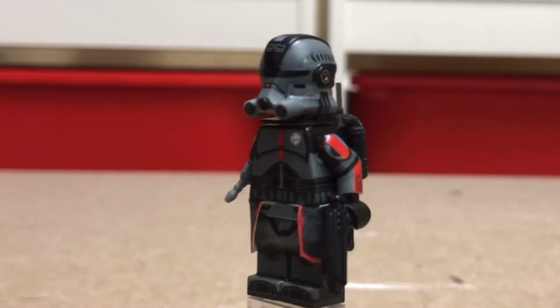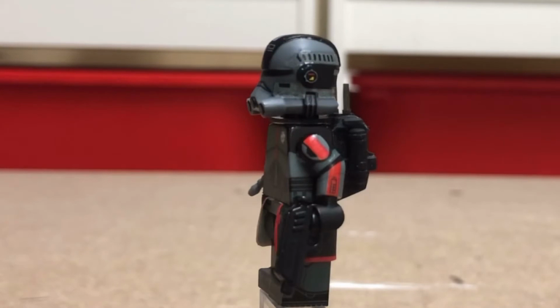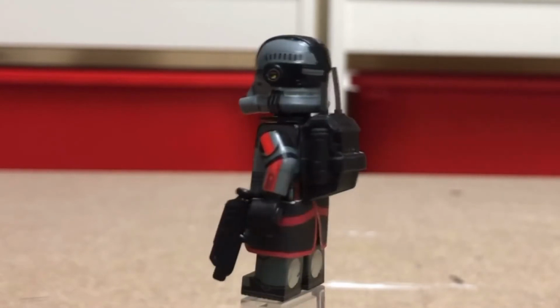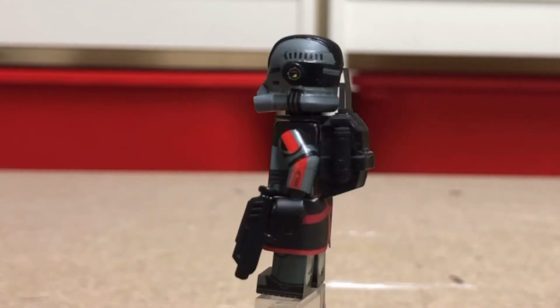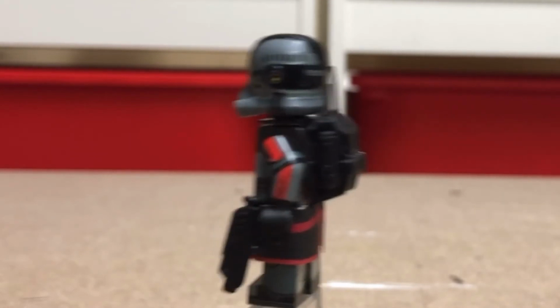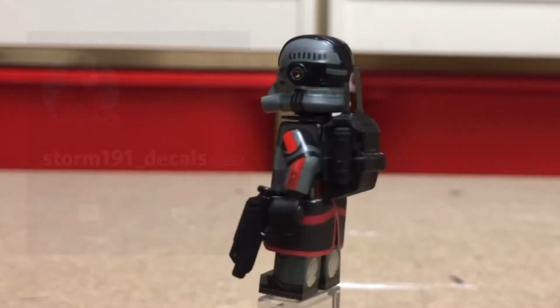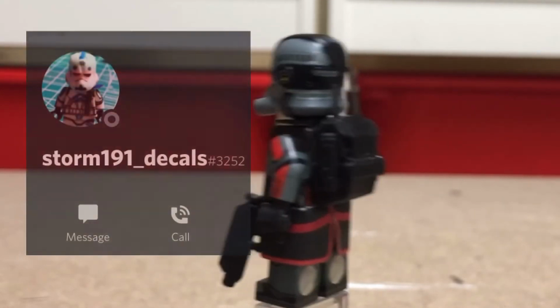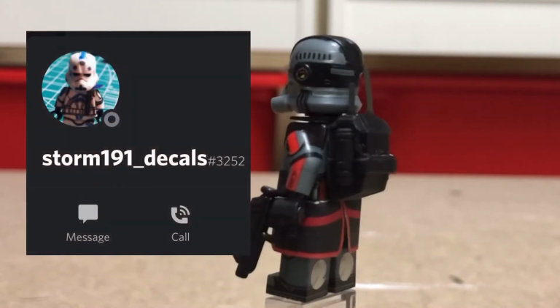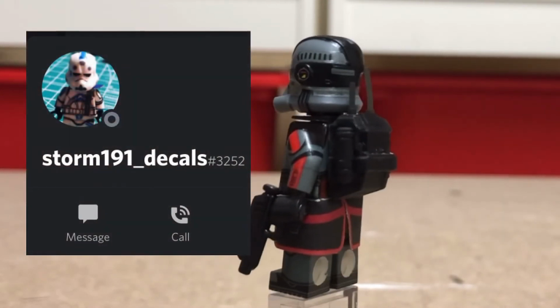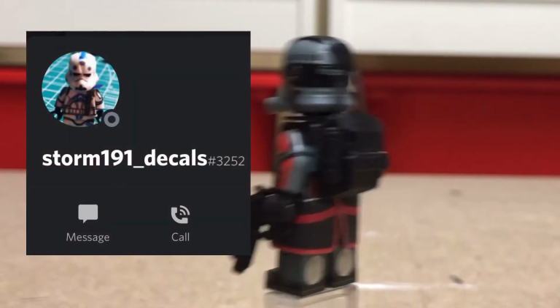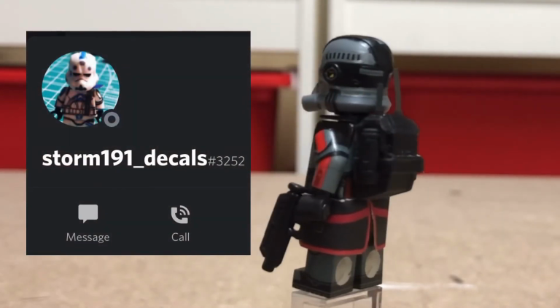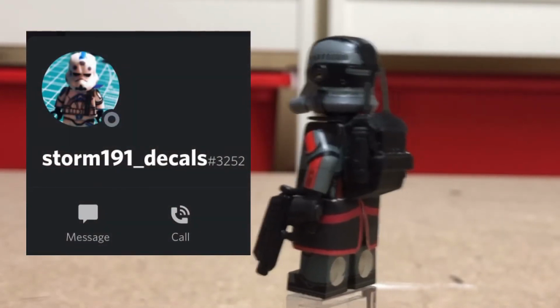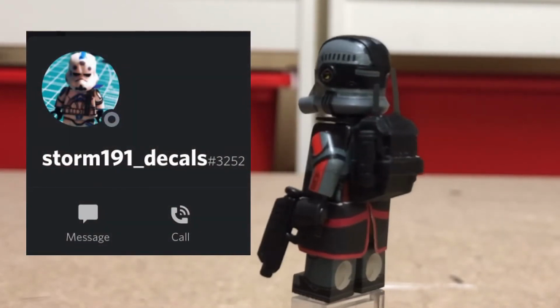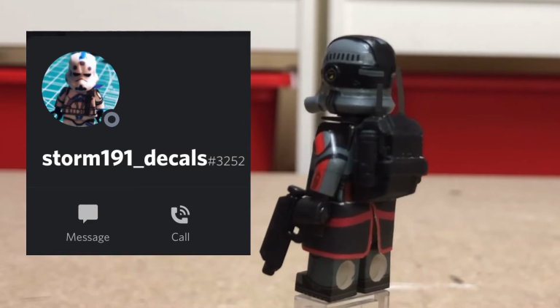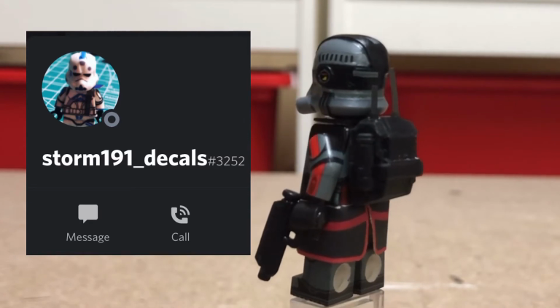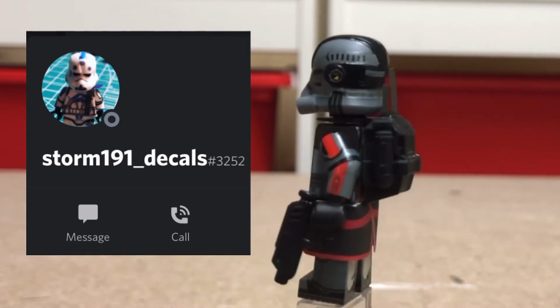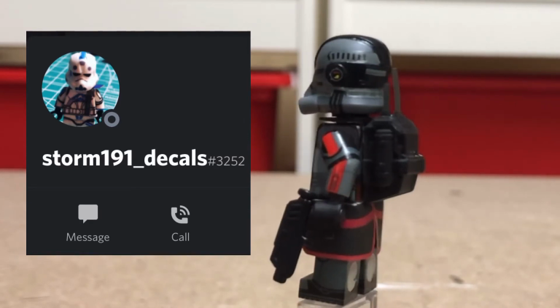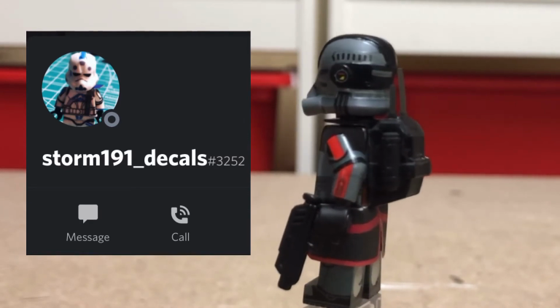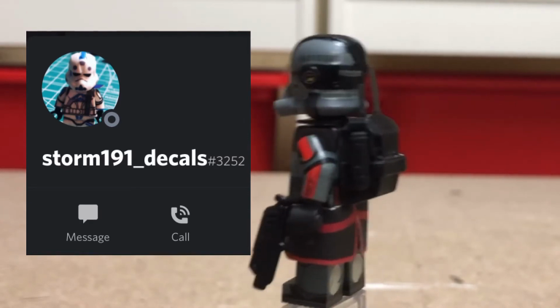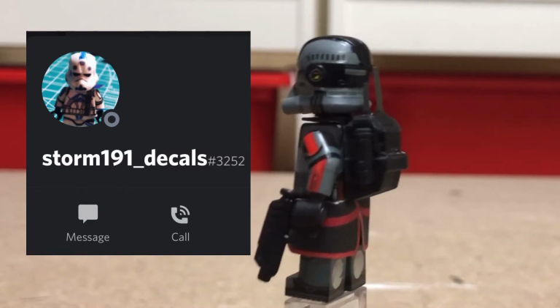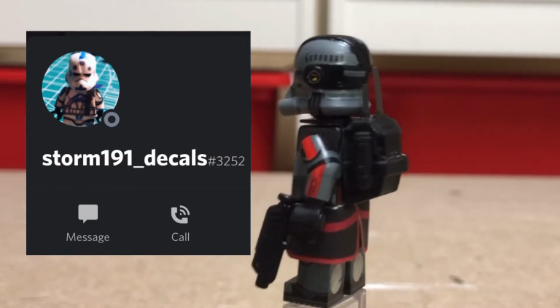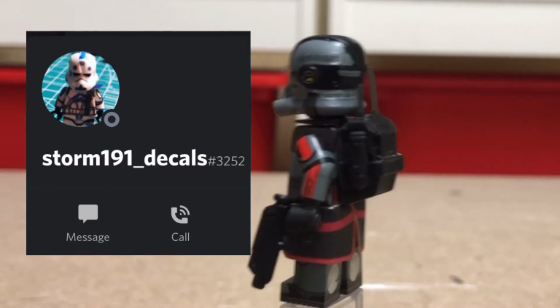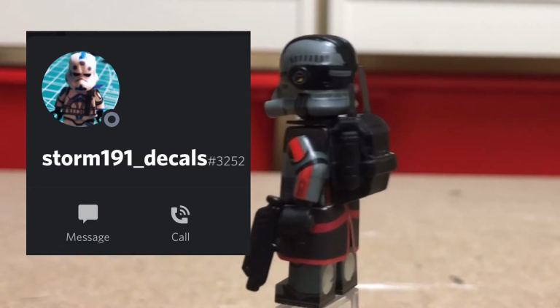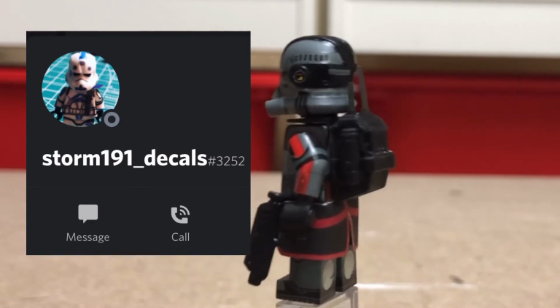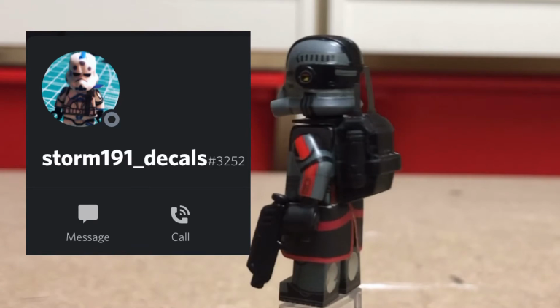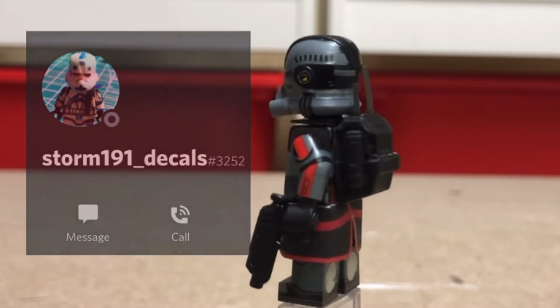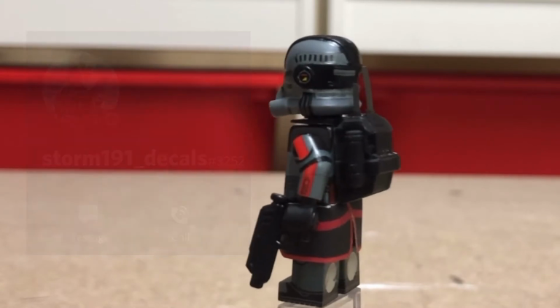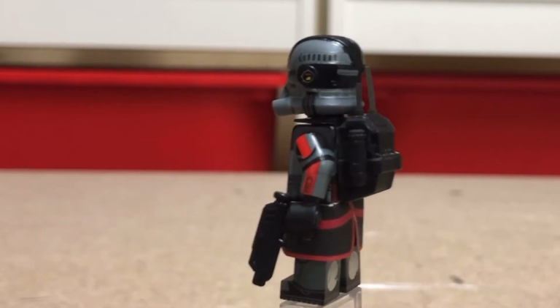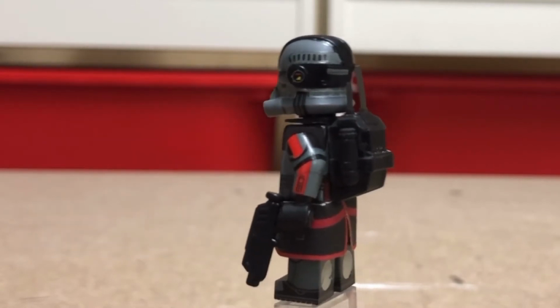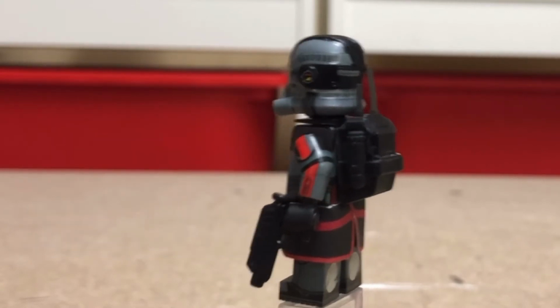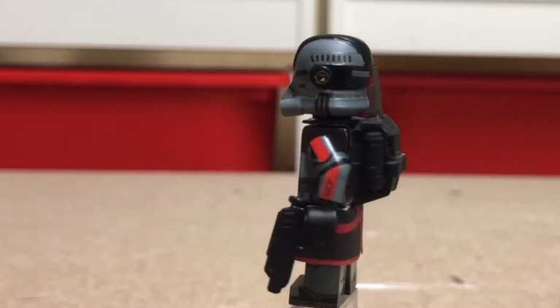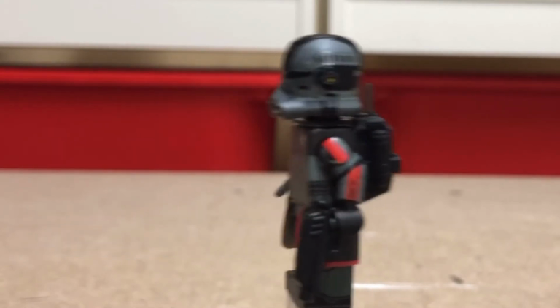So I reached out to the AV Discord and good old Storm191 decided to make this for me and sent it out to me, and I can't thank him enough. And if you're interested in picking up a clone from him or any of the people in the AV Discord, I'll leave a link to his channel below, over on Discord.